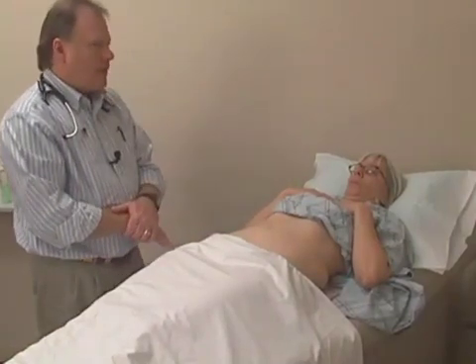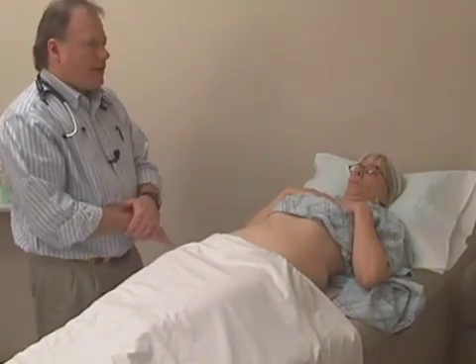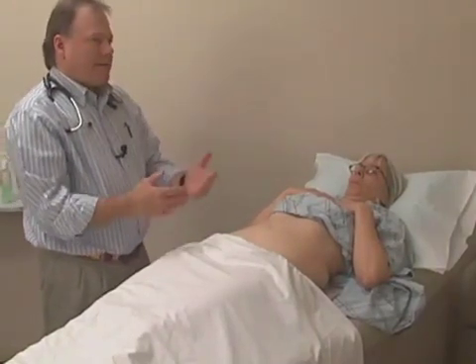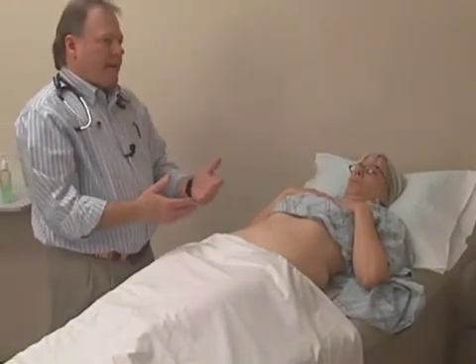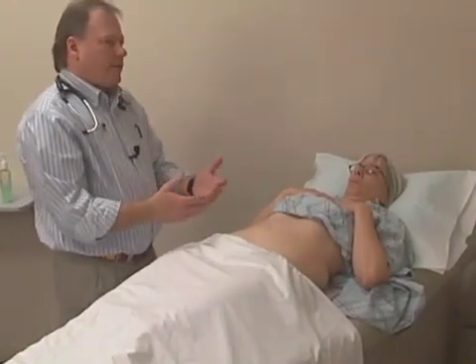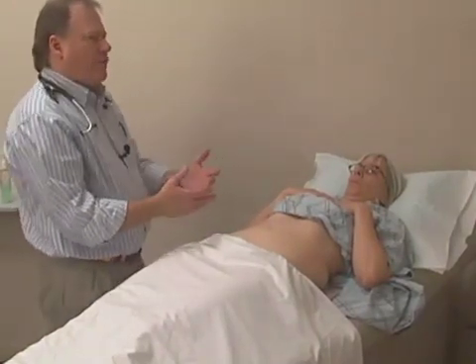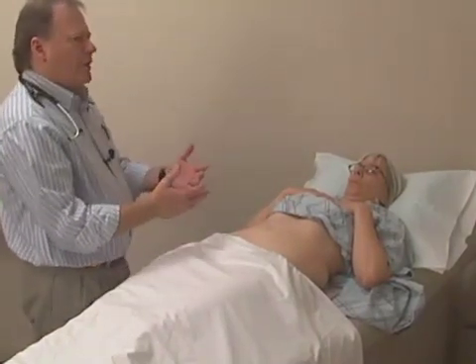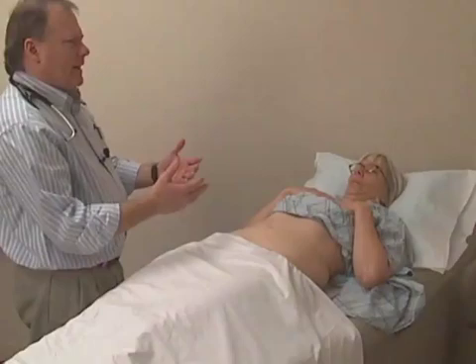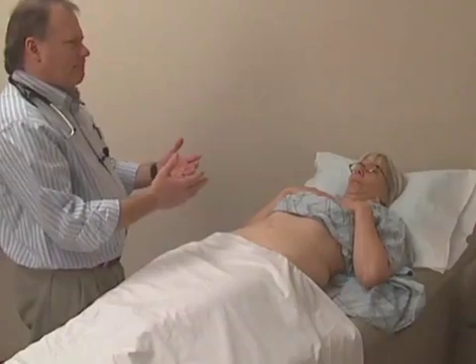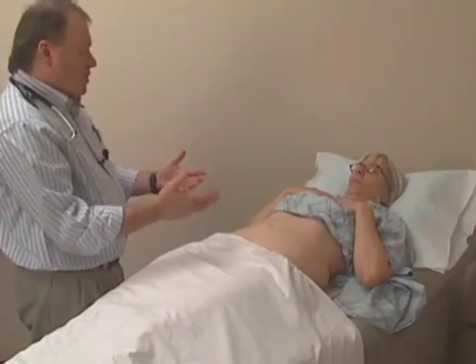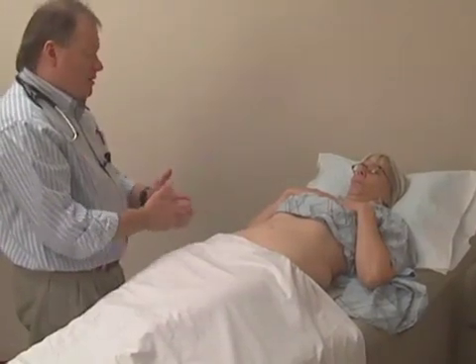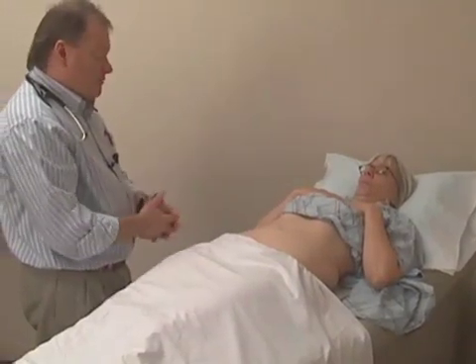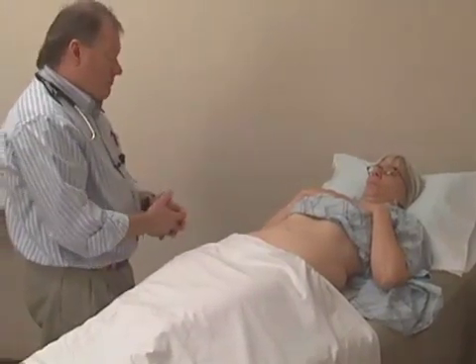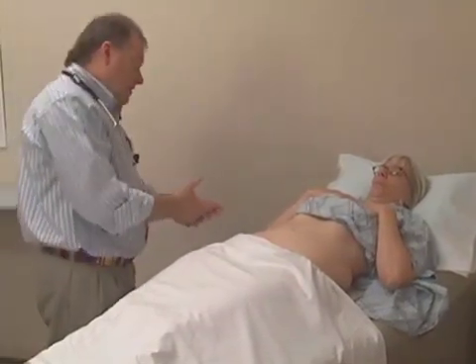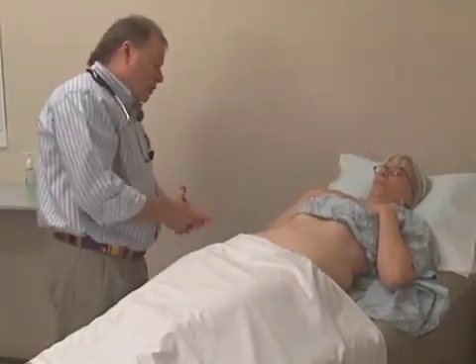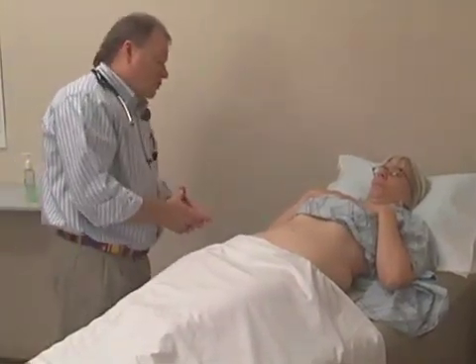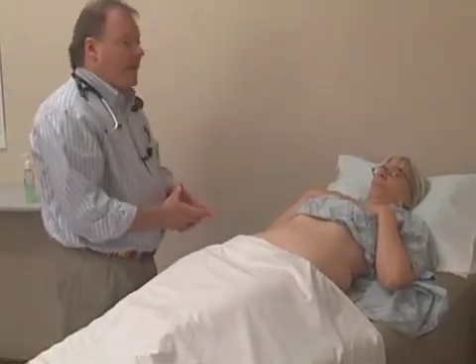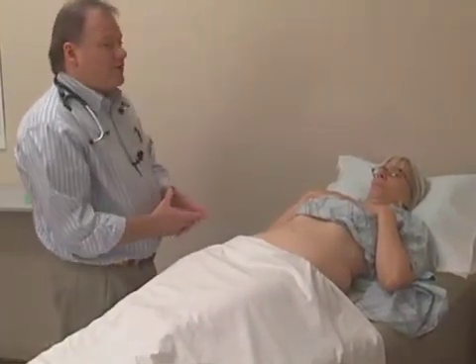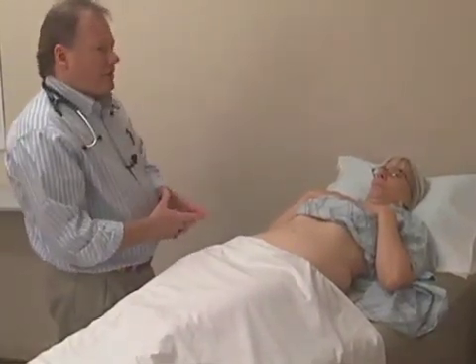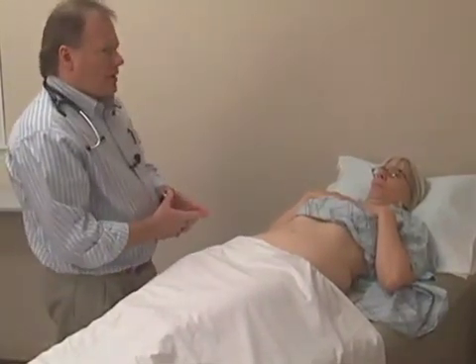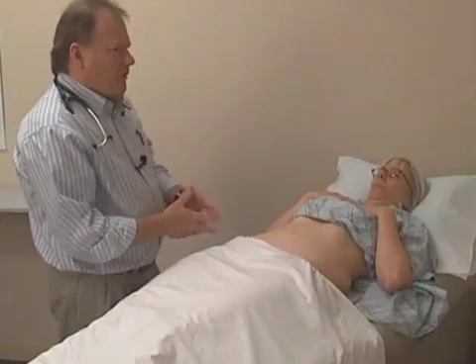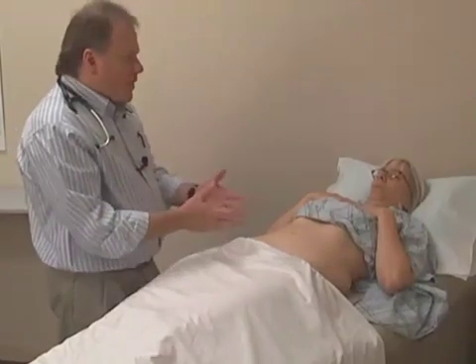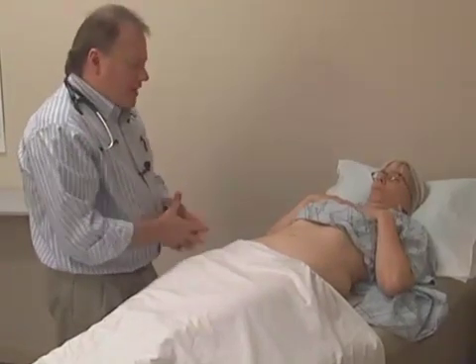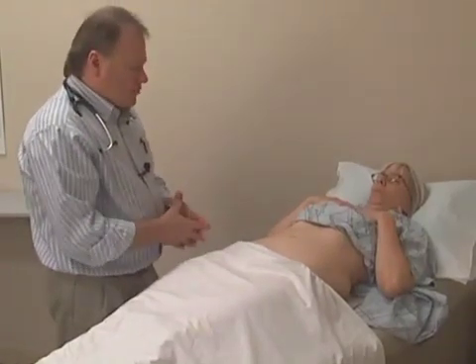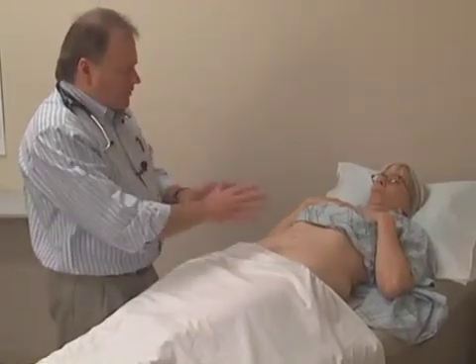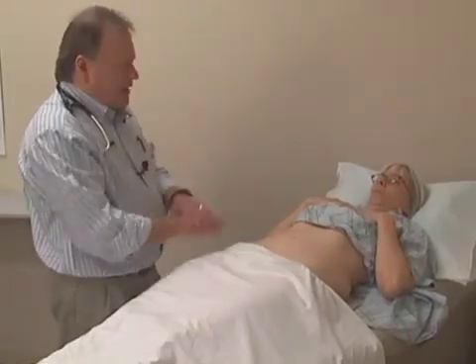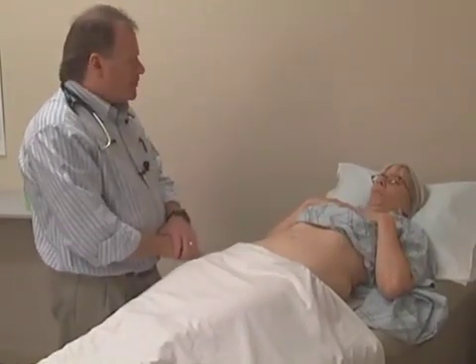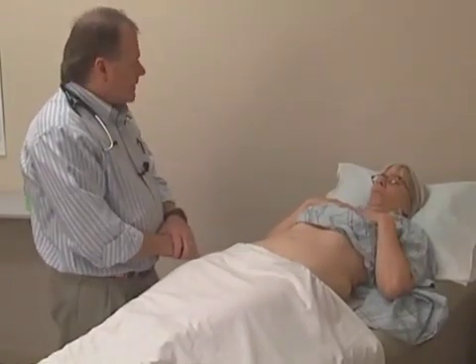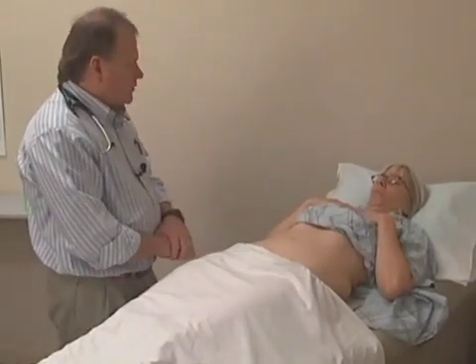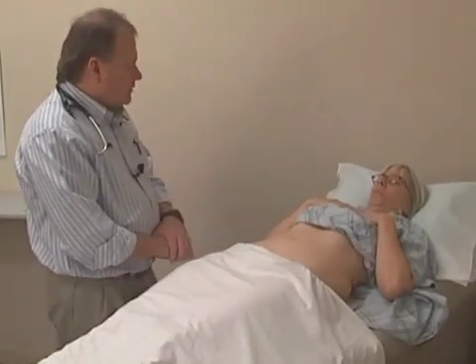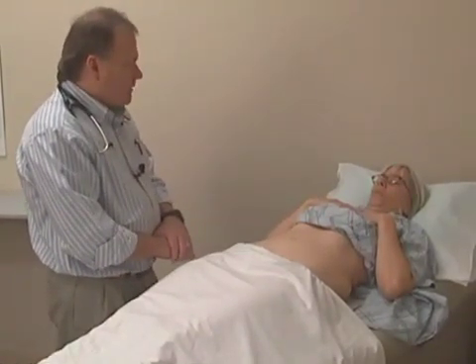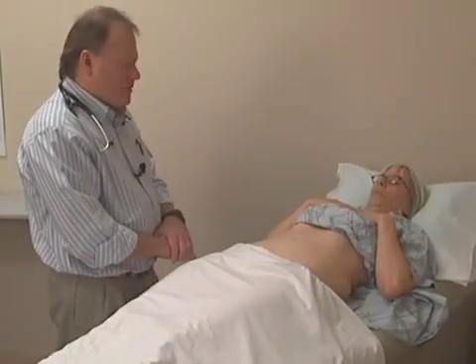As I inspect, I'm looking for scars, skin lesions or rashes, and any pulsations or asymmetries to the contour of the abdomen.